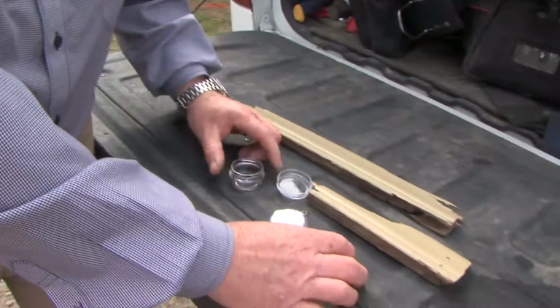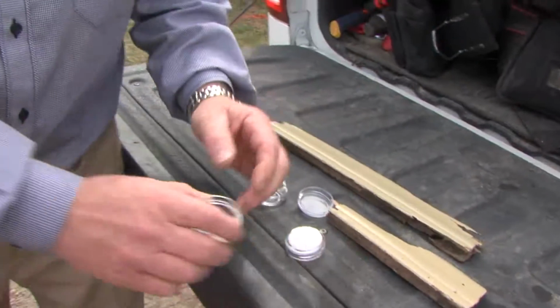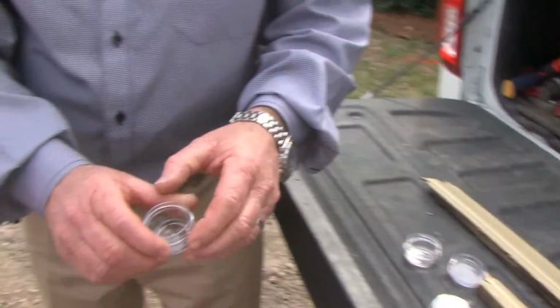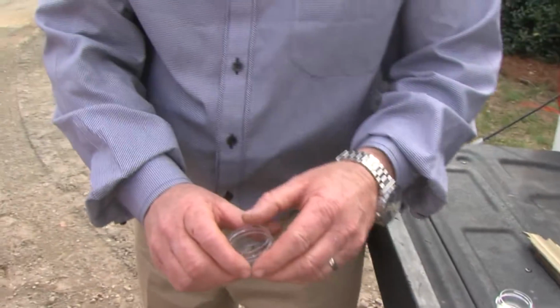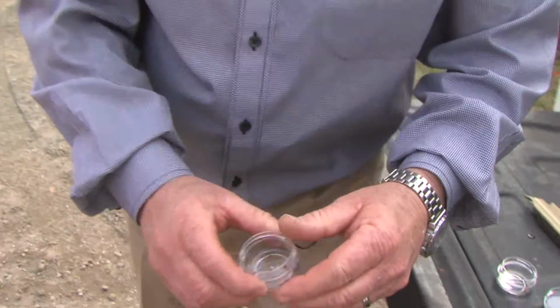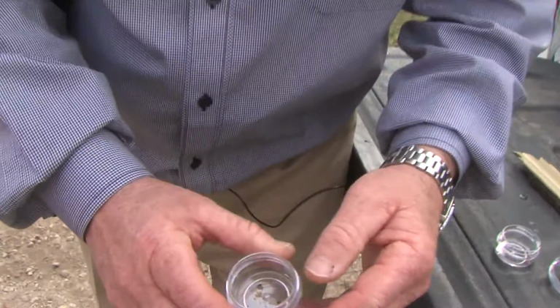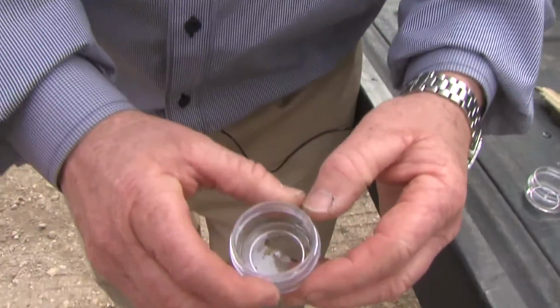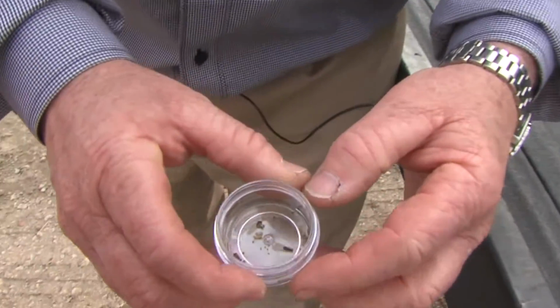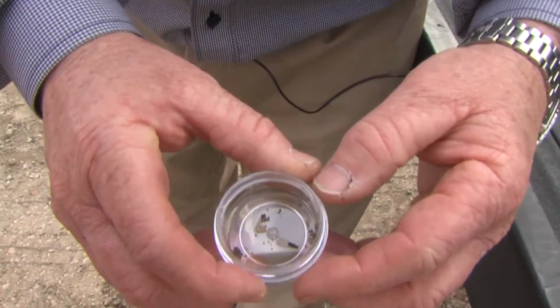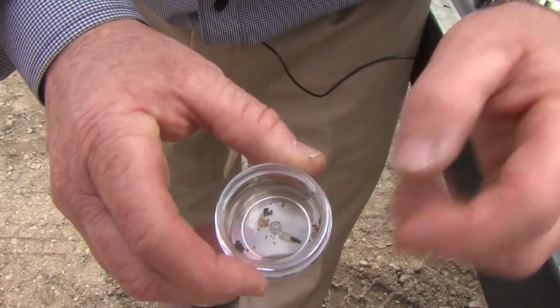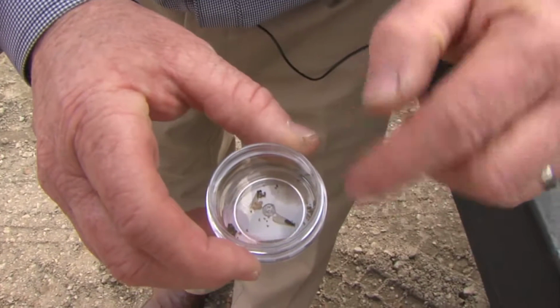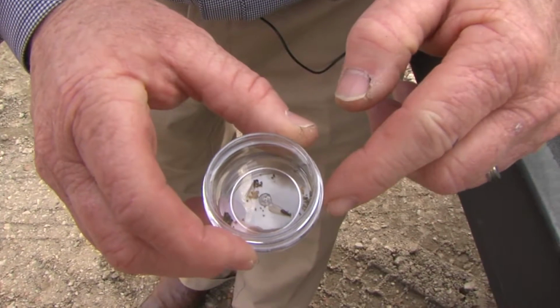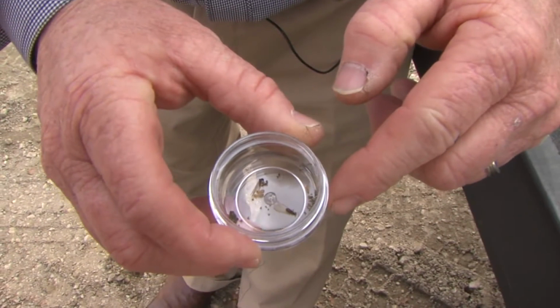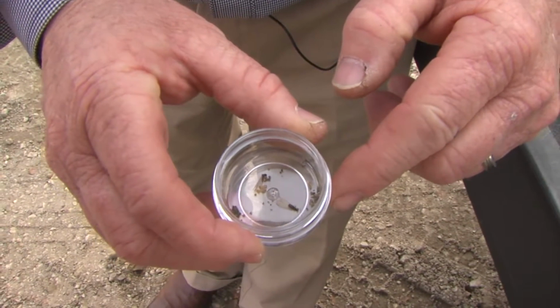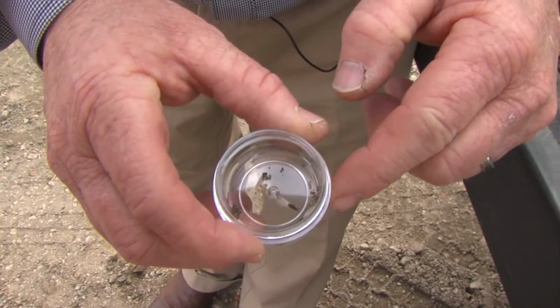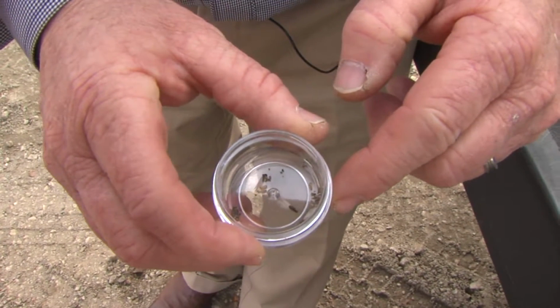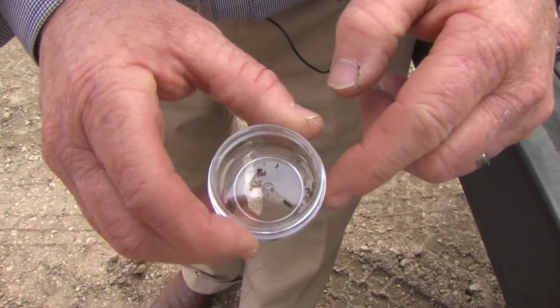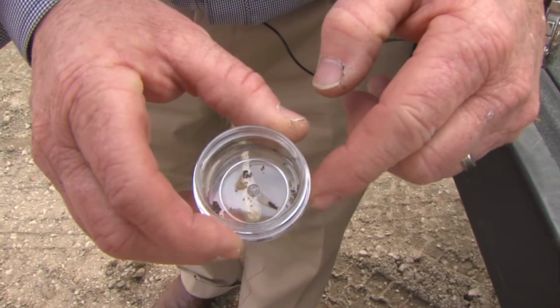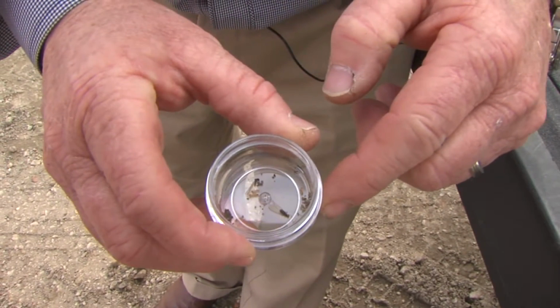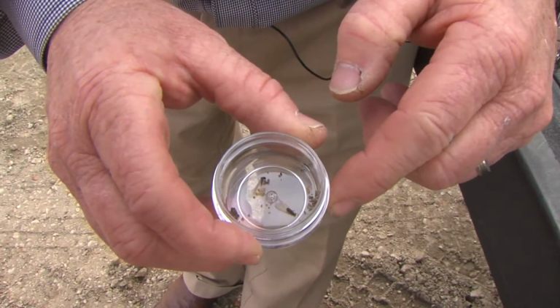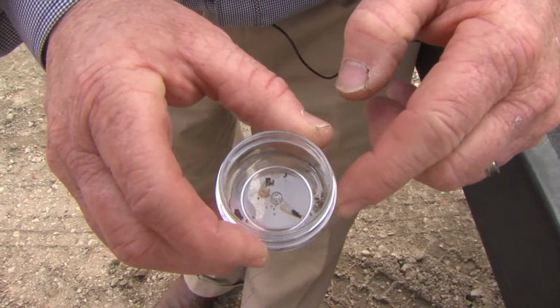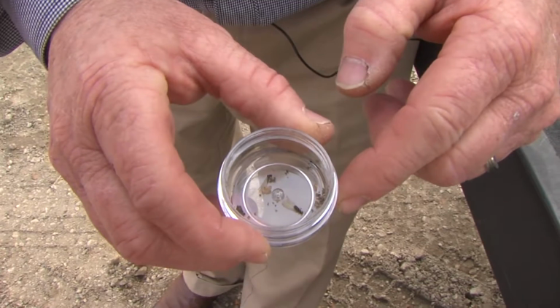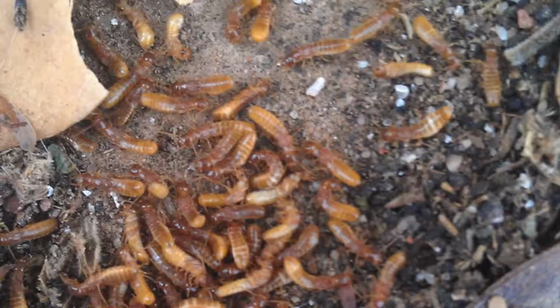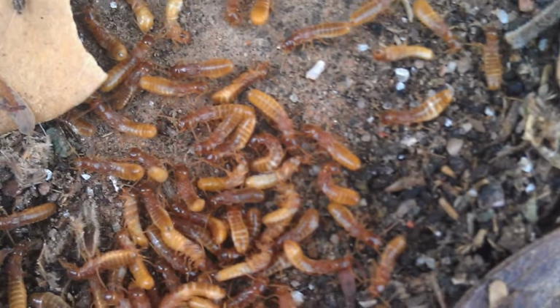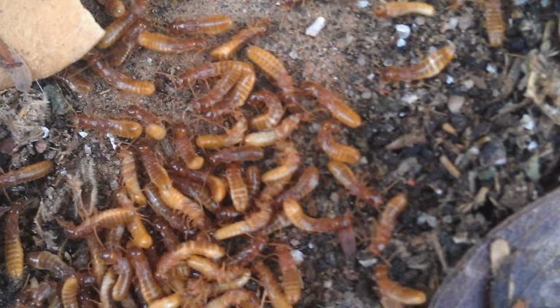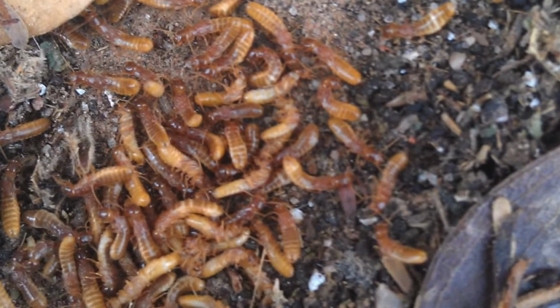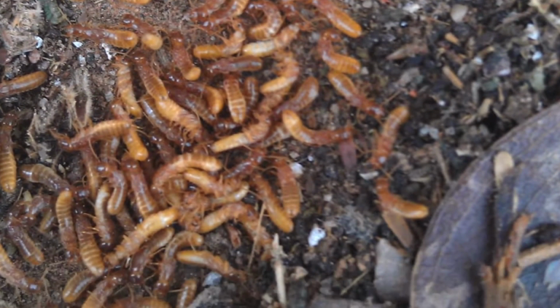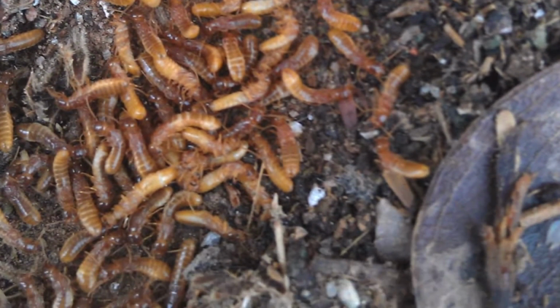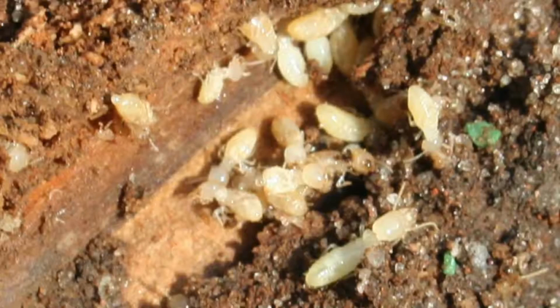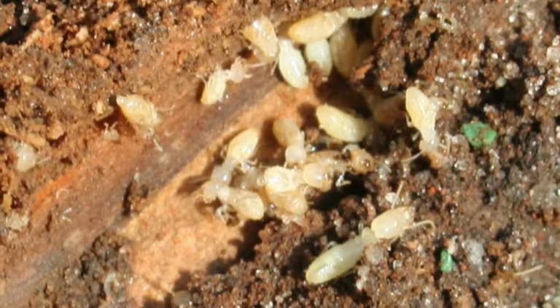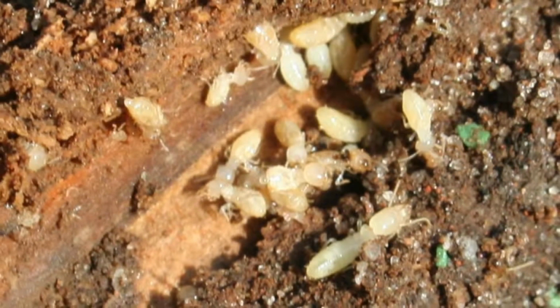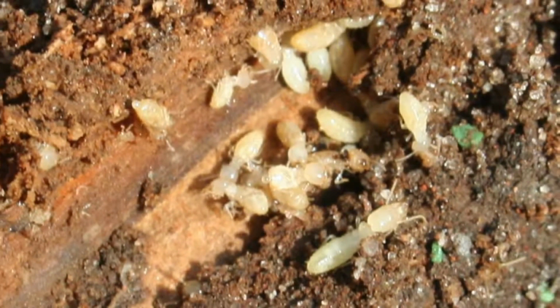What the homeowner normally sees are these little wings this time of year. These are the reproductives that swarm out by the thousands in most cases early spring. They may be tiny, but in those numbers they pack a mighty bite.